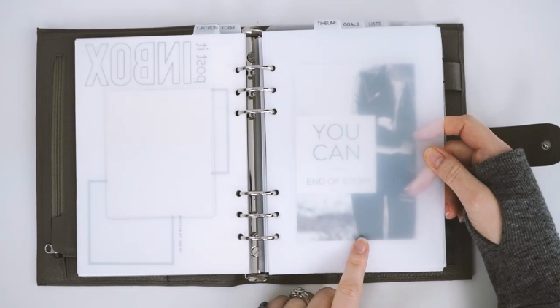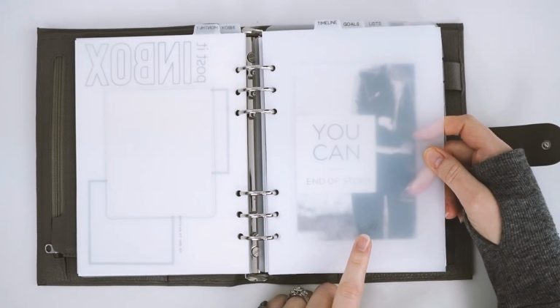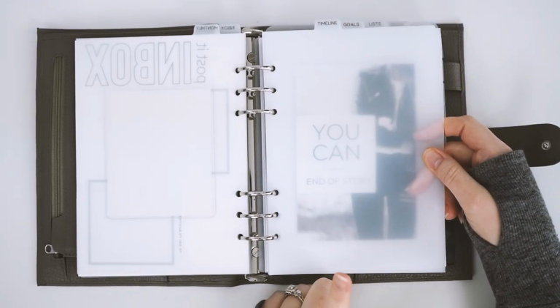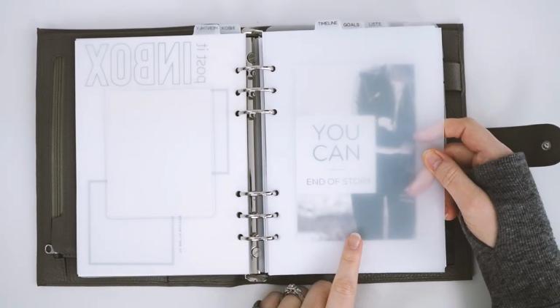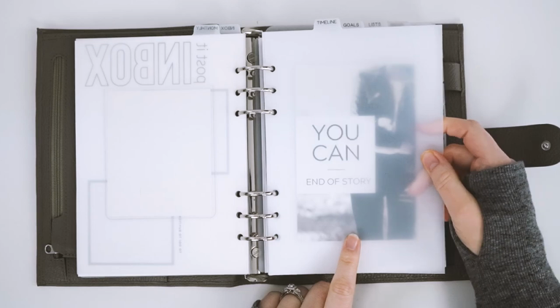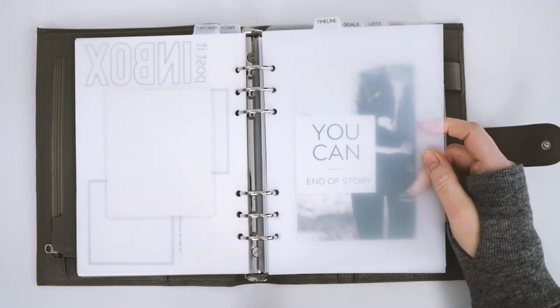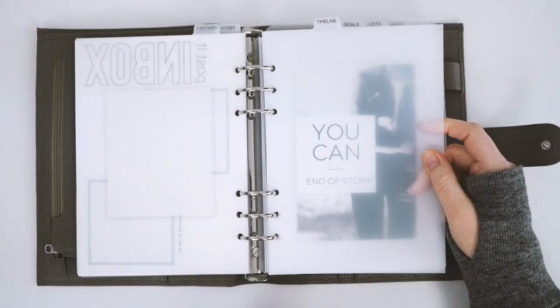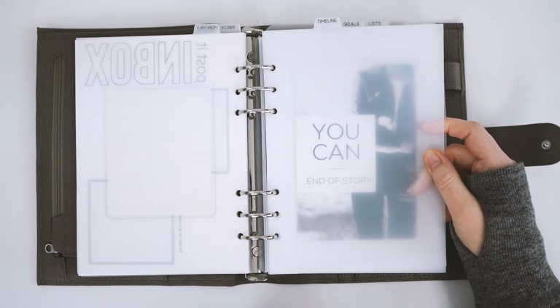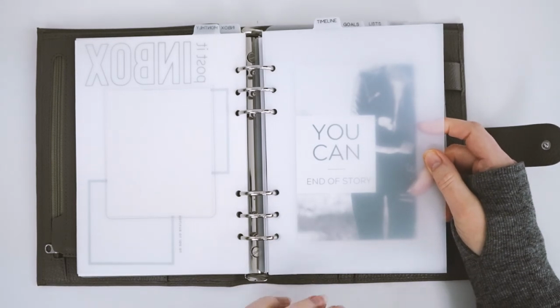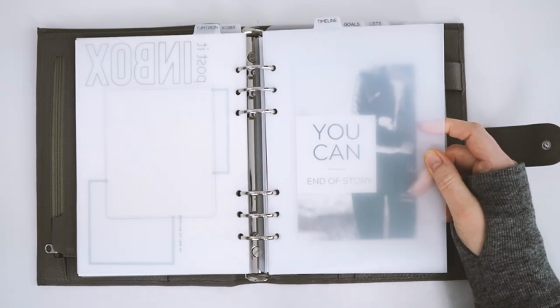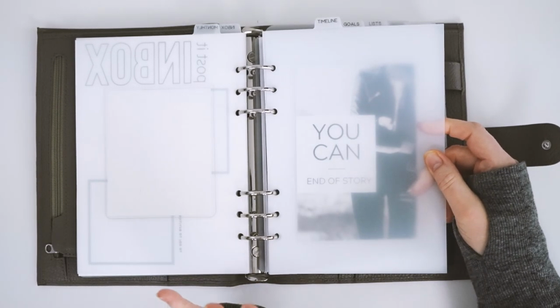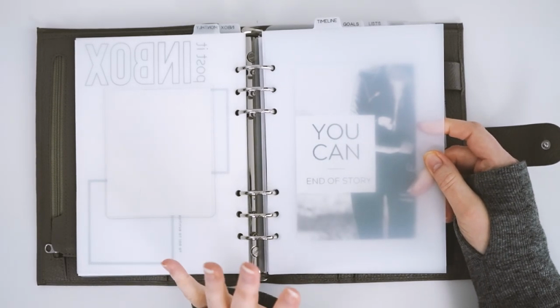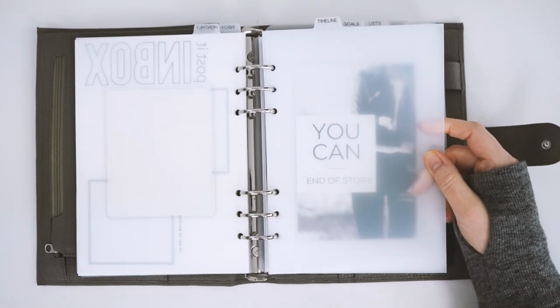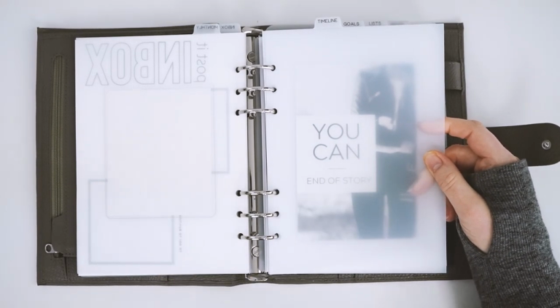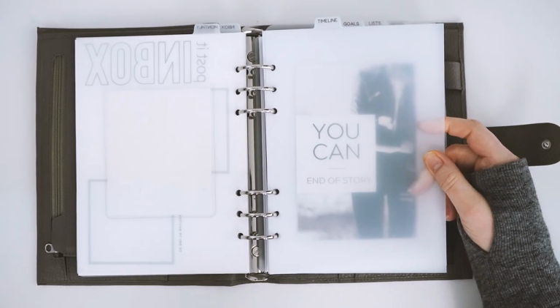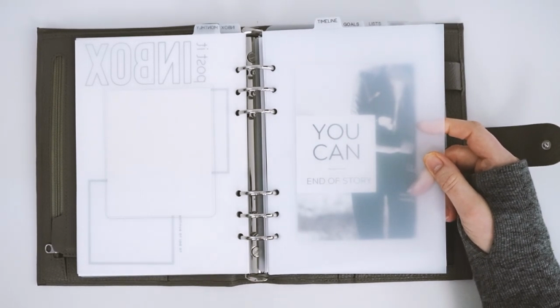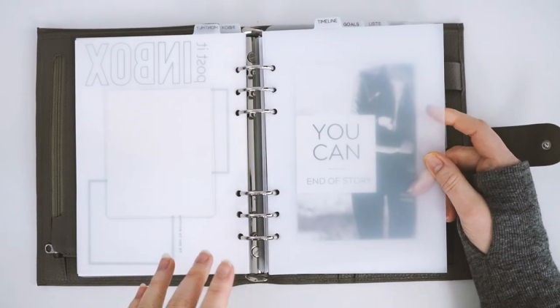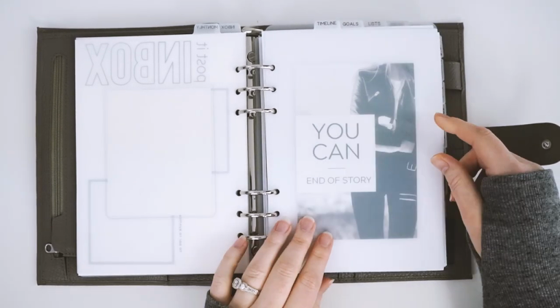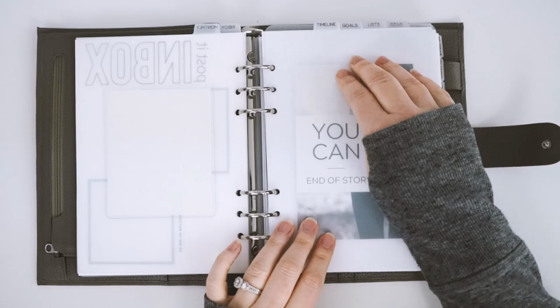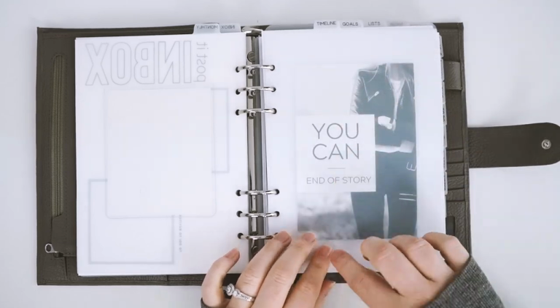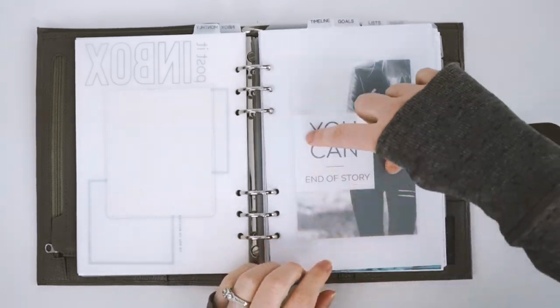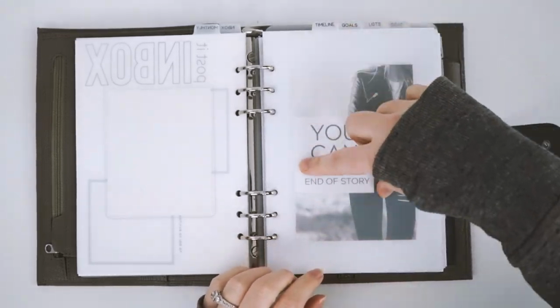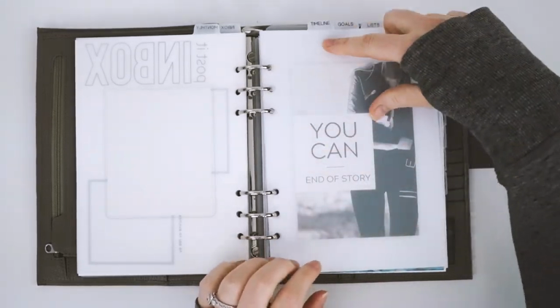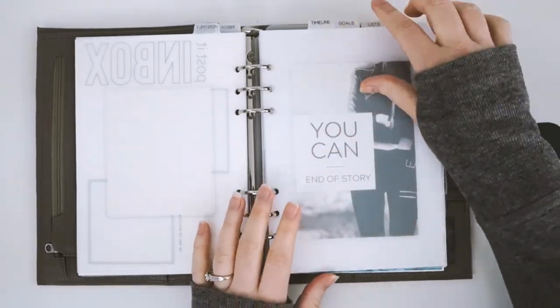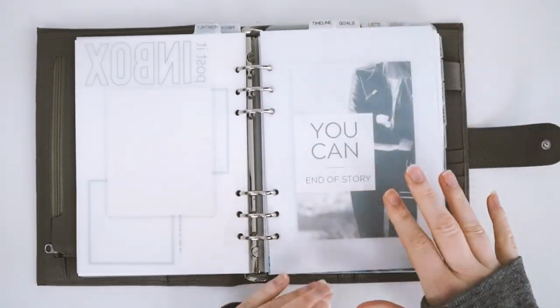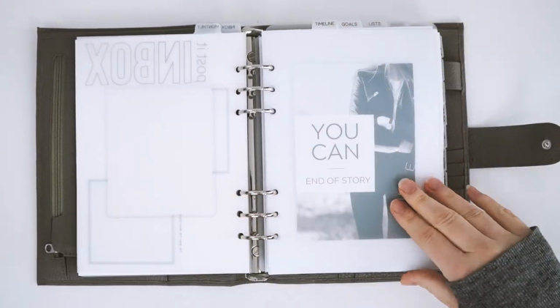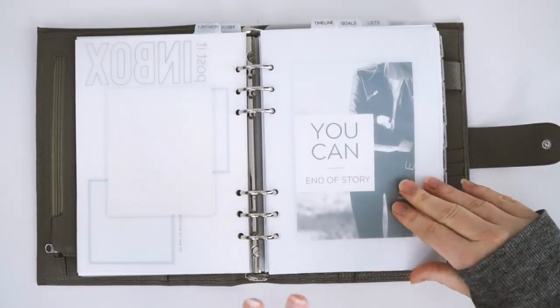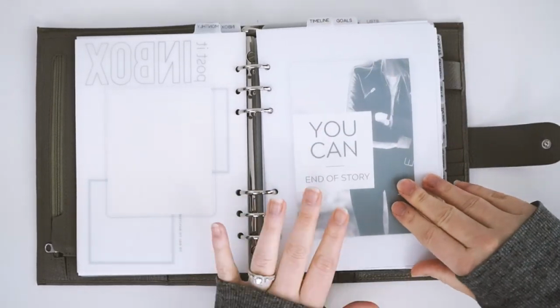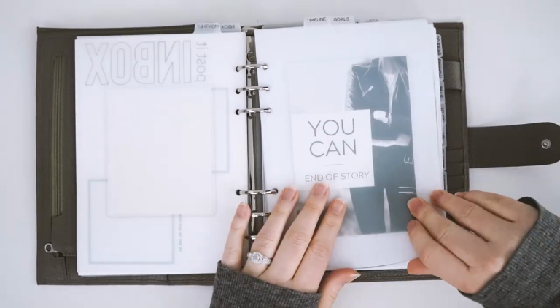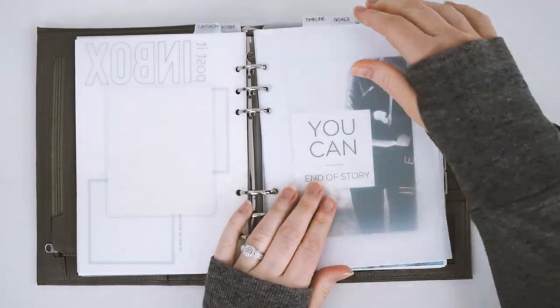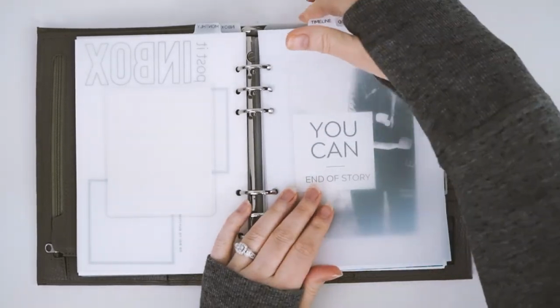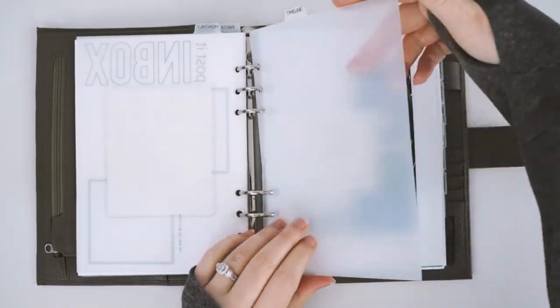My next section is timeline, and I'm waiting again on inserts from Elemon Paperco. They have really cute goal timeline inserts that go horizontally and look really cute, so I made a section ready for those.